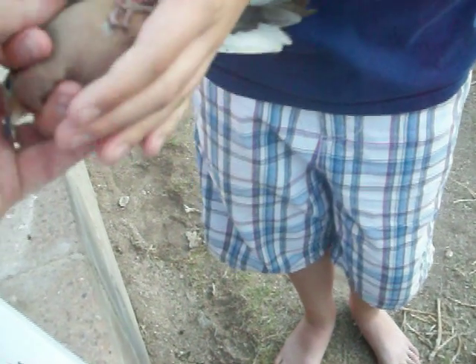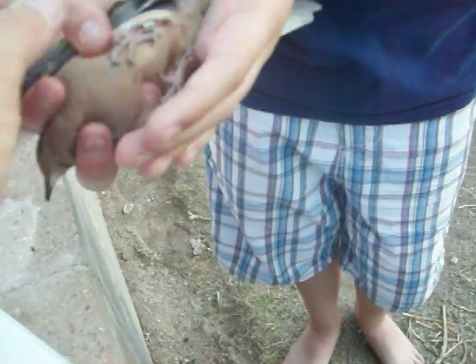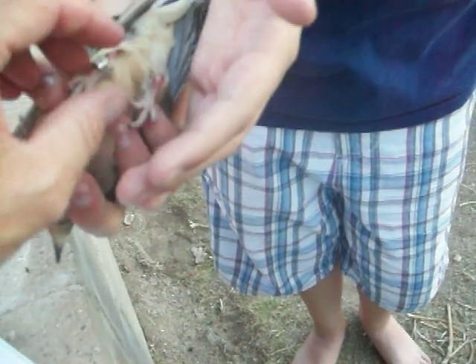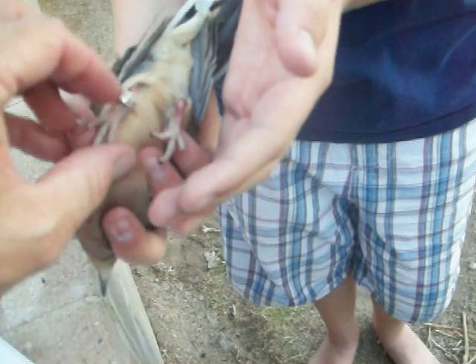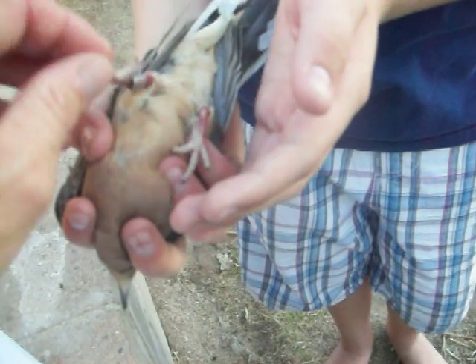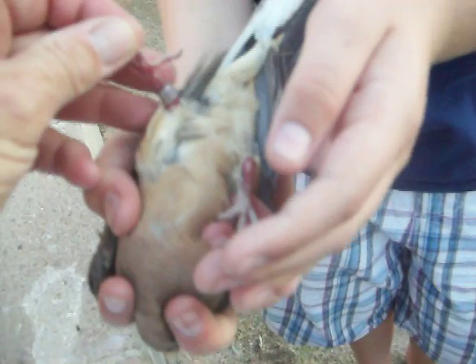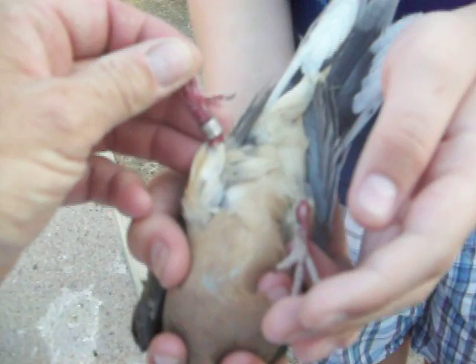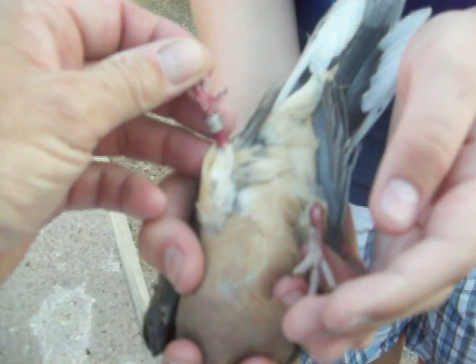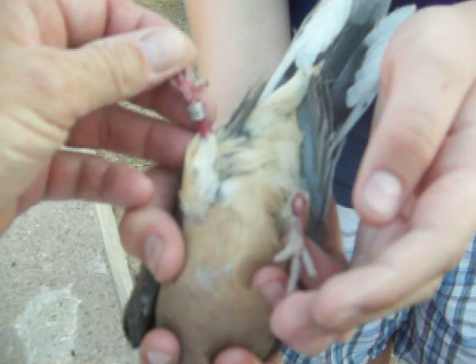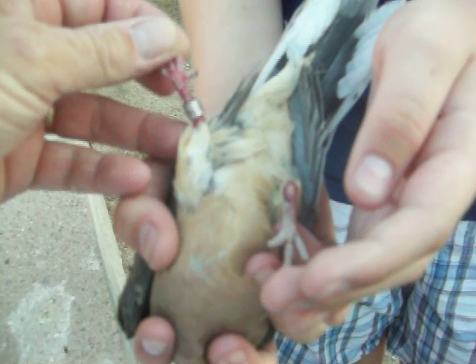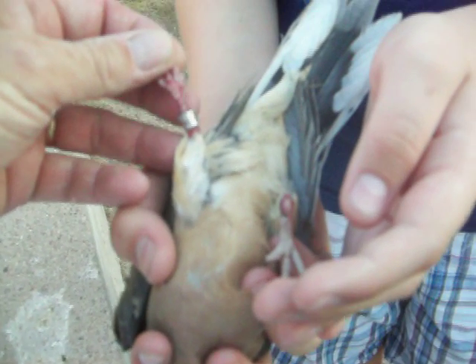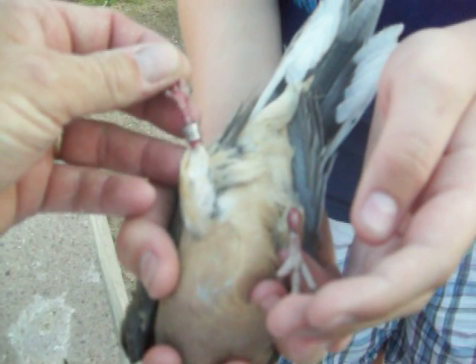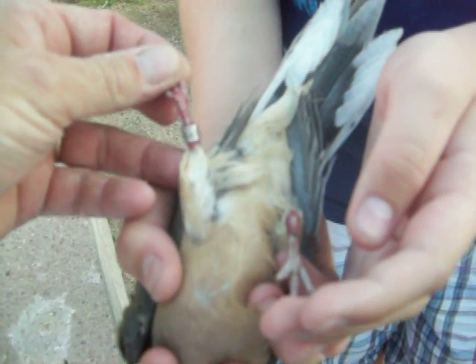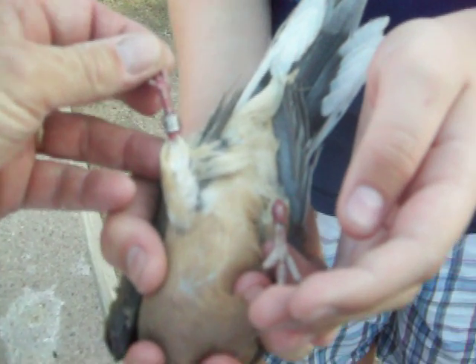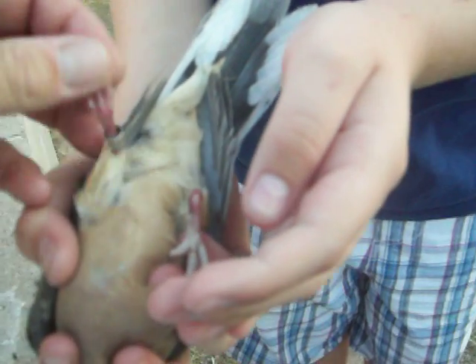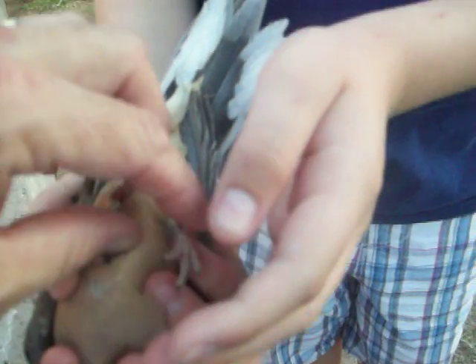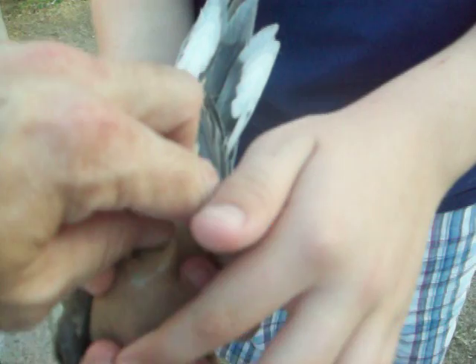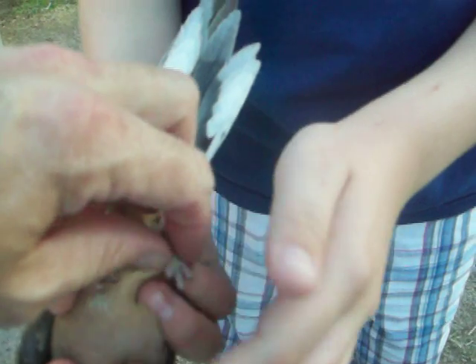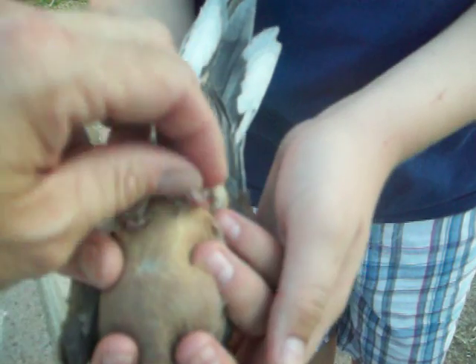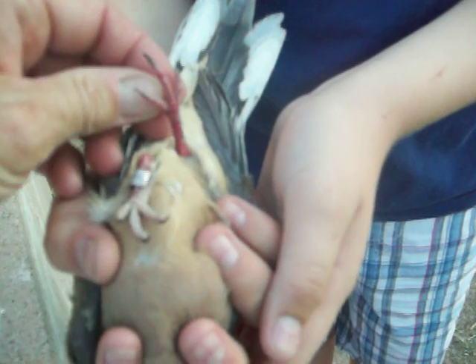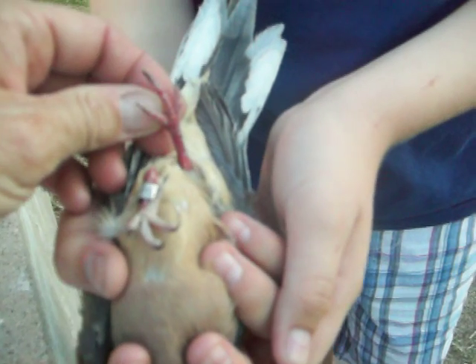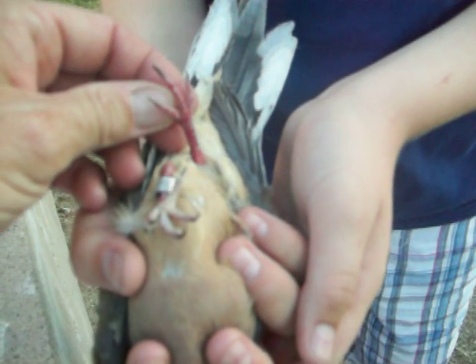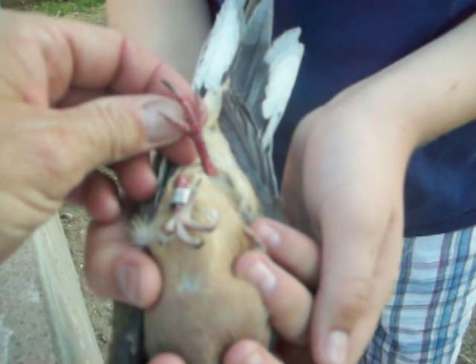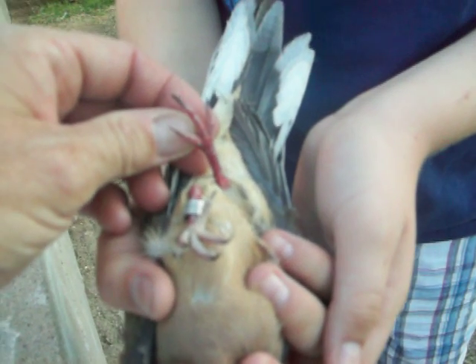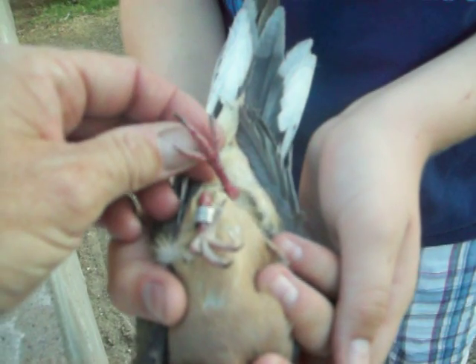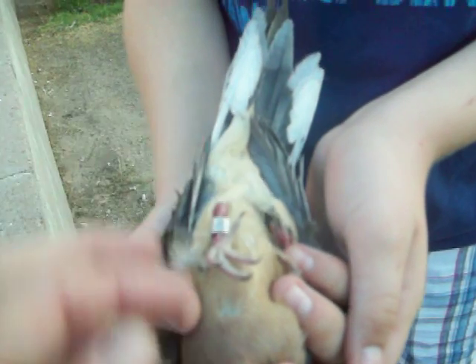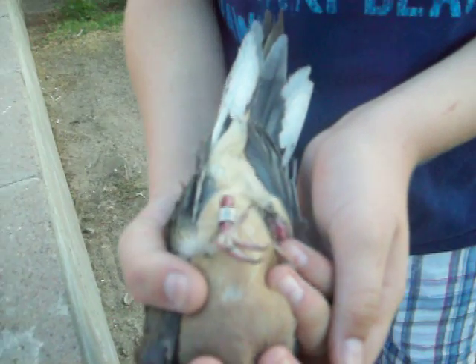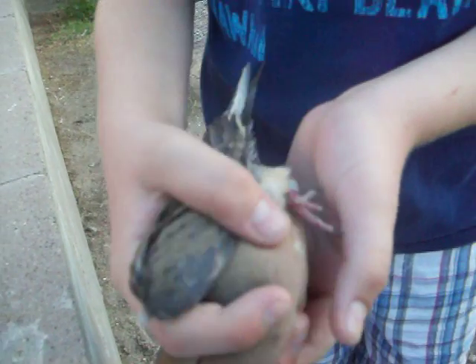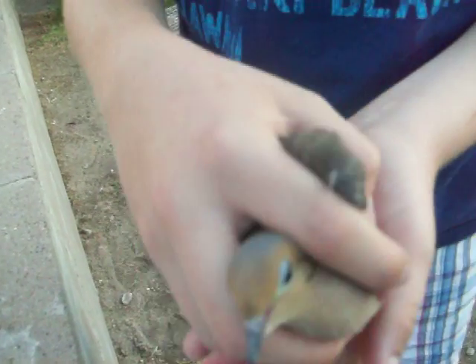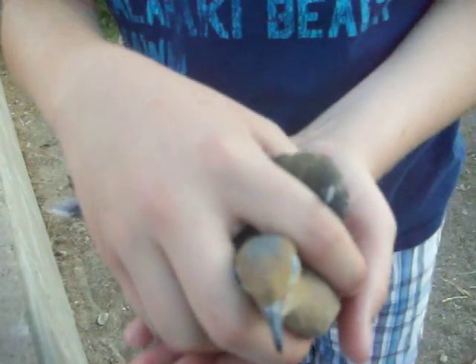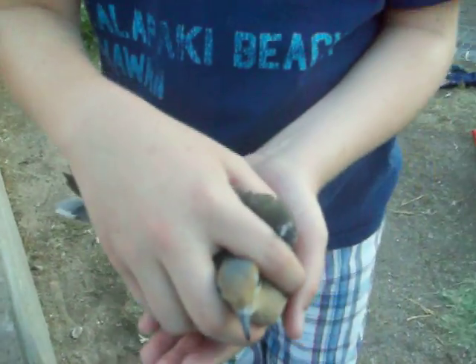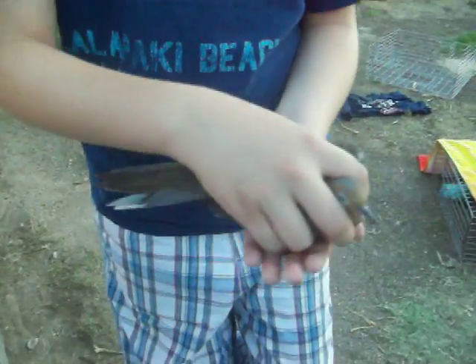Also look at the legs — on an adult those legs are red rather than pink, and so this is just another indication that it's an adult too, with the bright red legs. Okay, we can let them go.